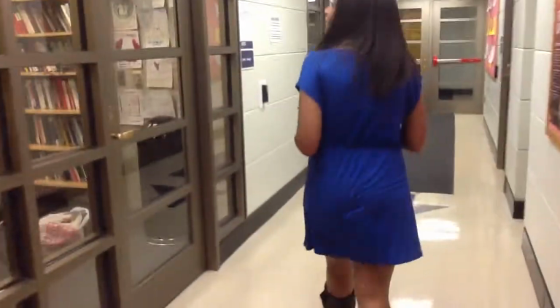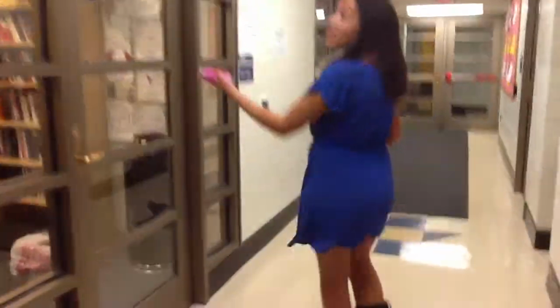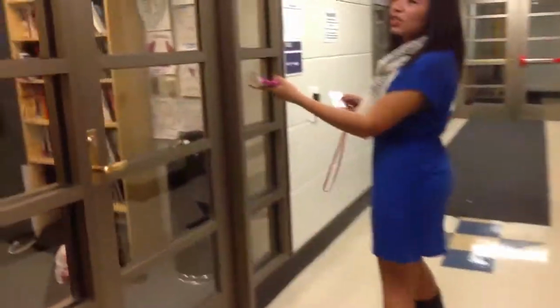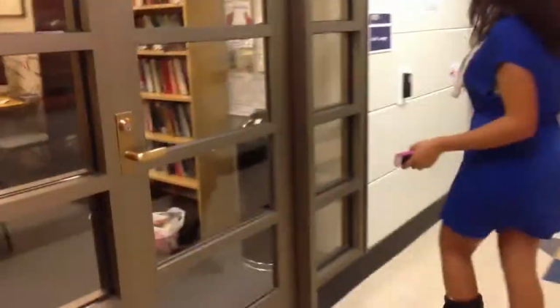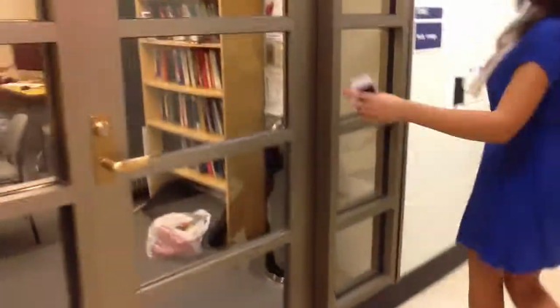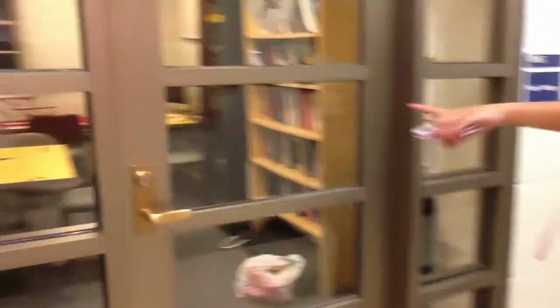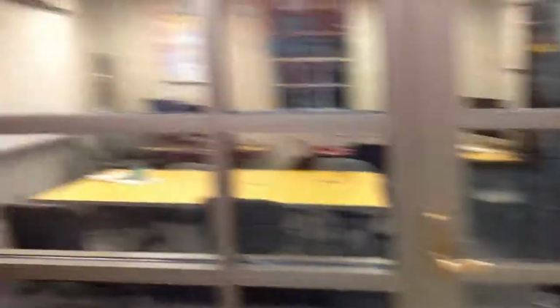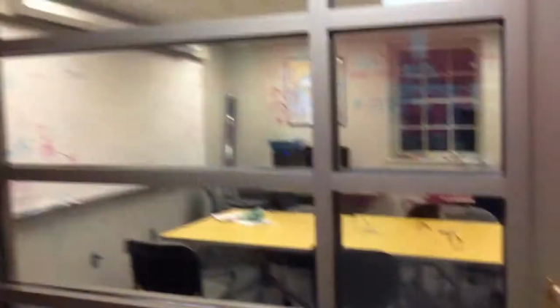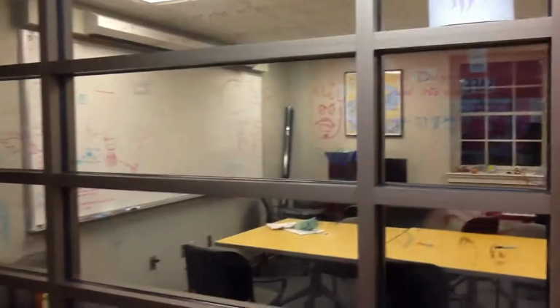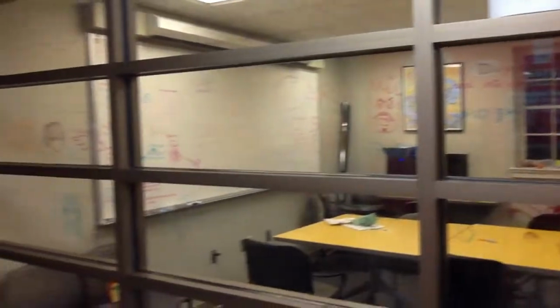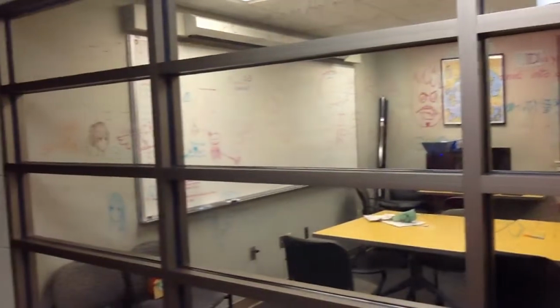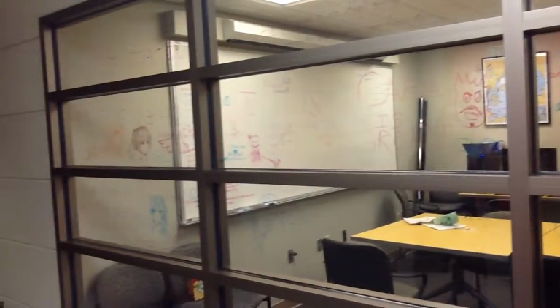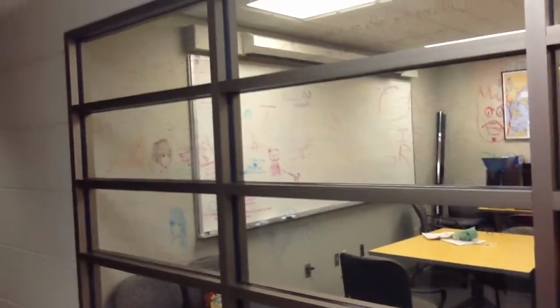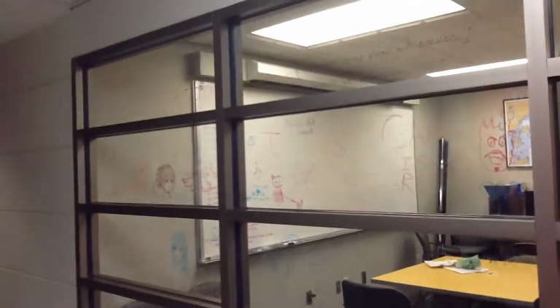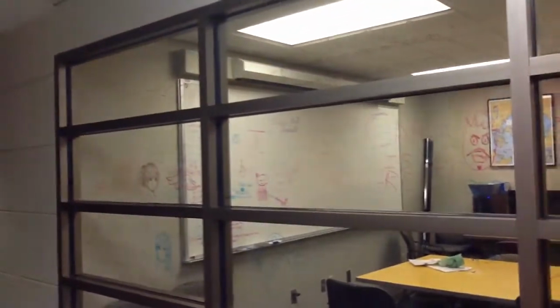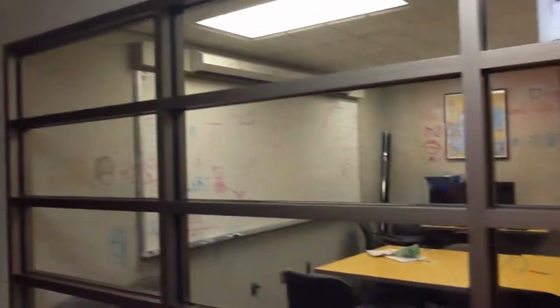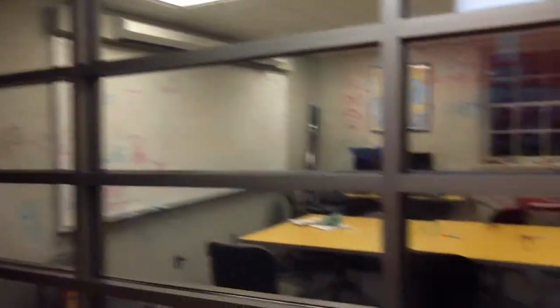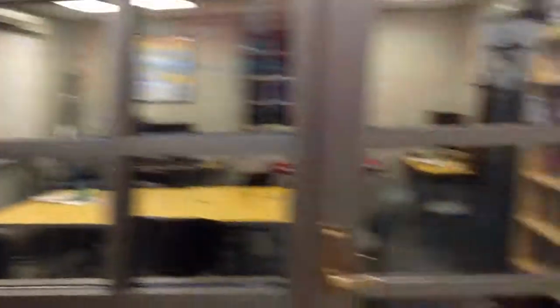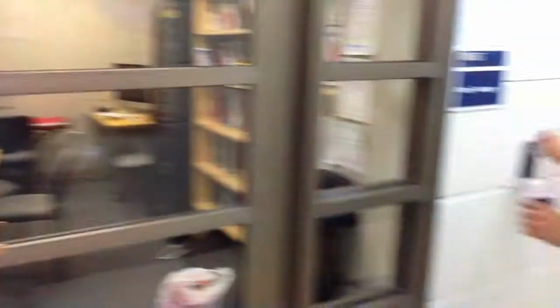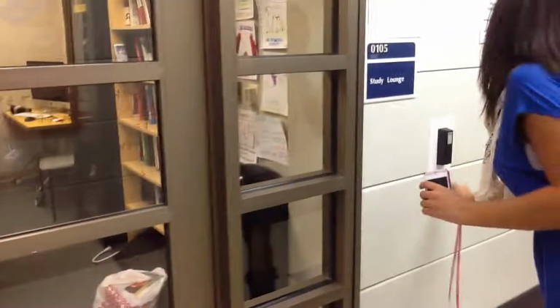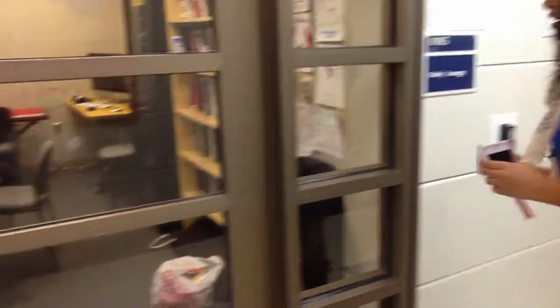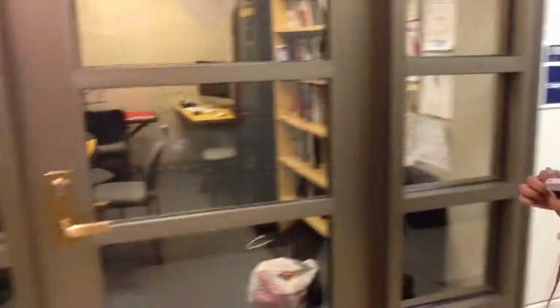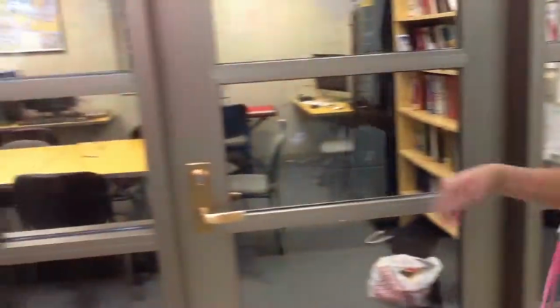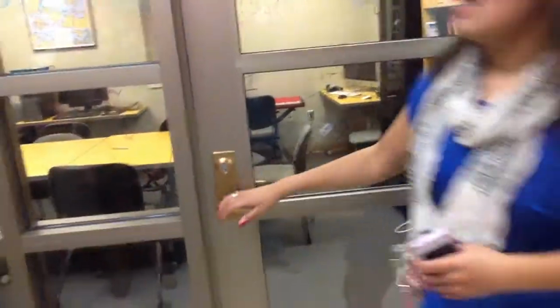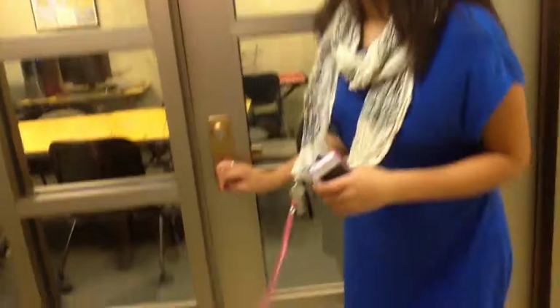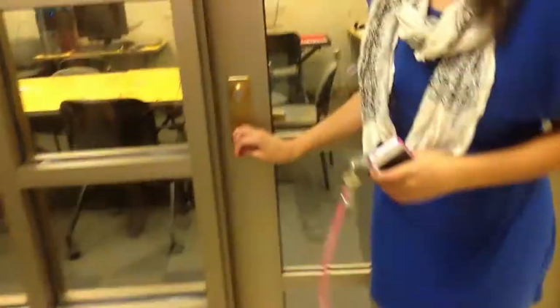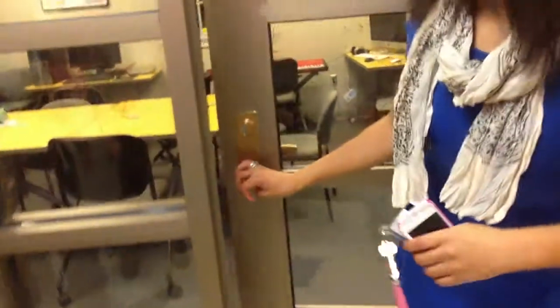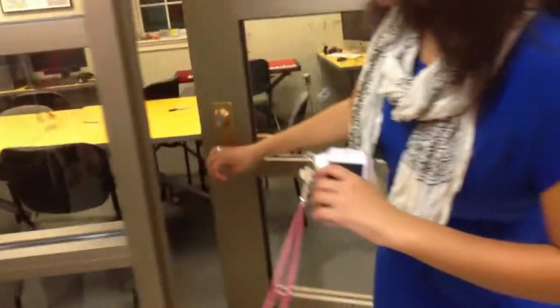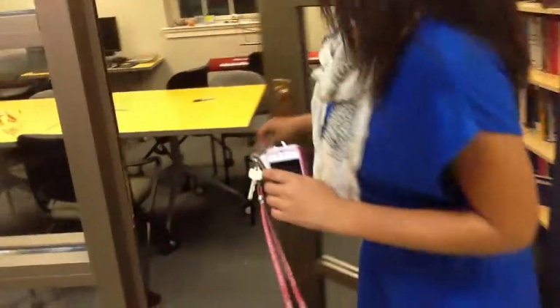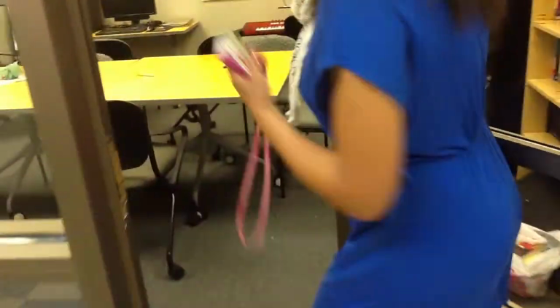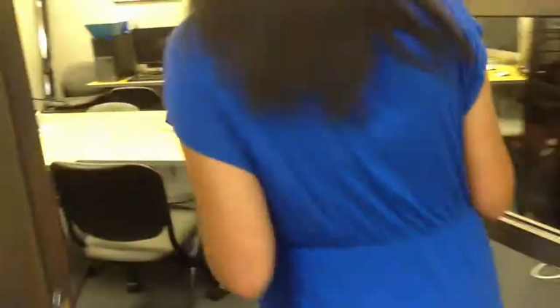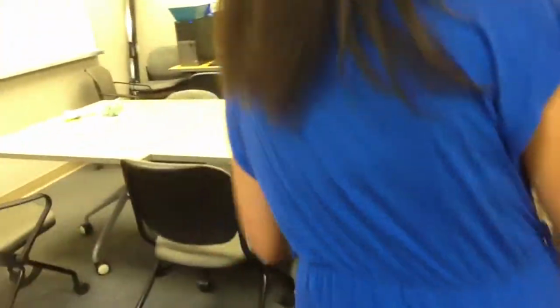So this is the fishbowl. You can see there are all these drawings on the outside. People use this room all the time. It's a really big area and room for resources.